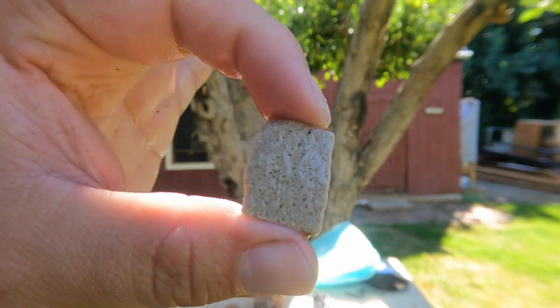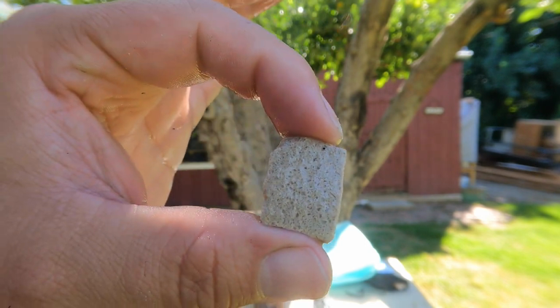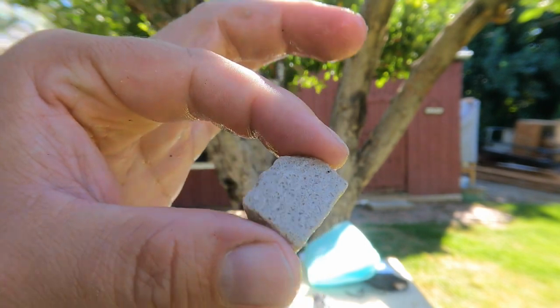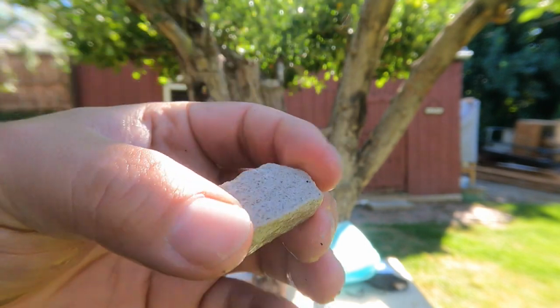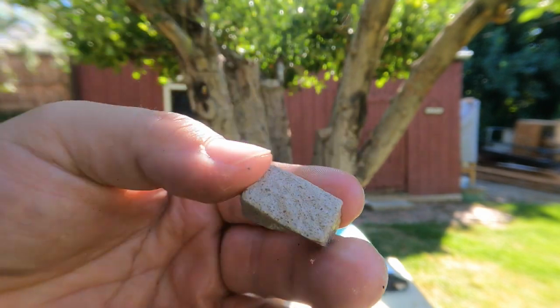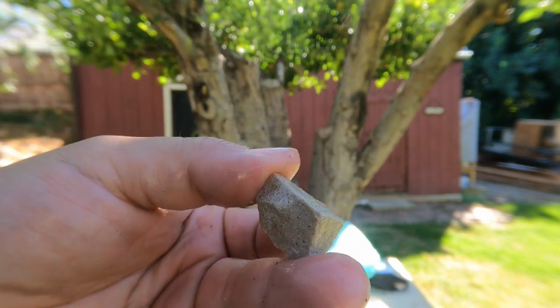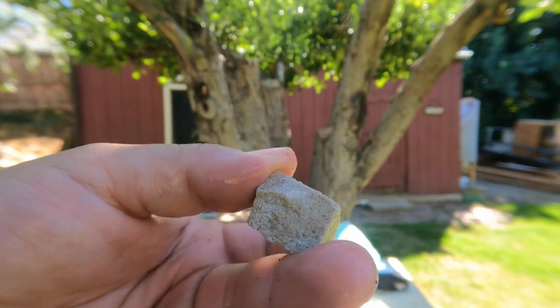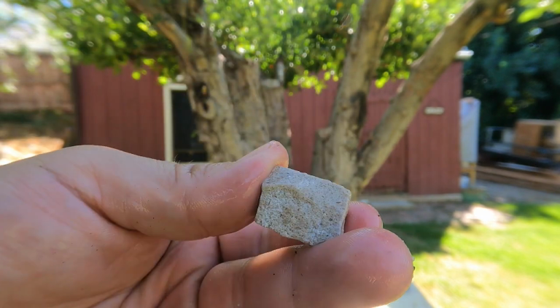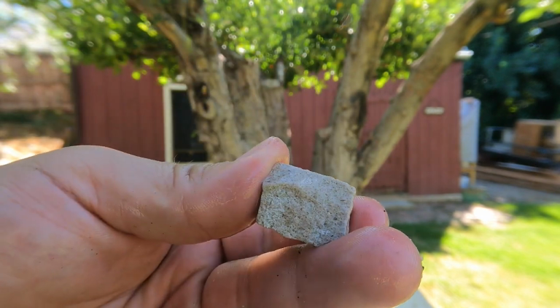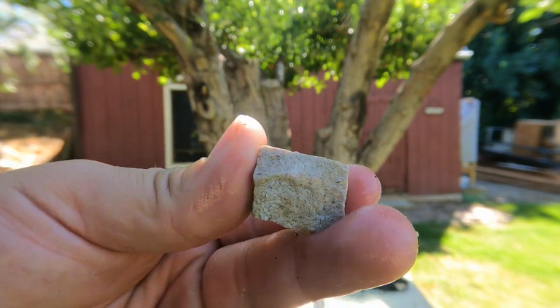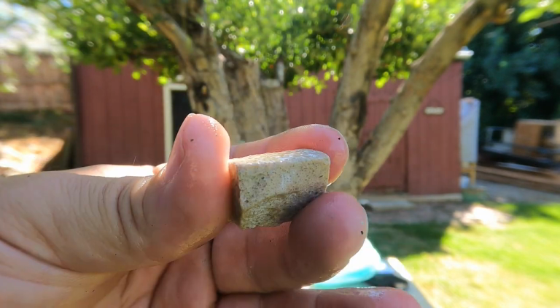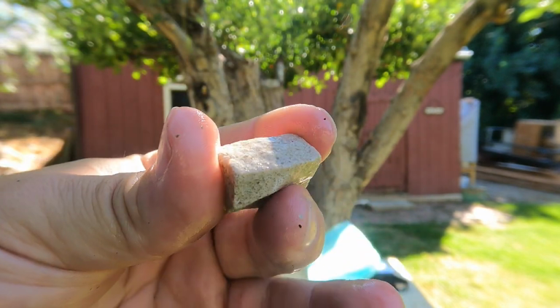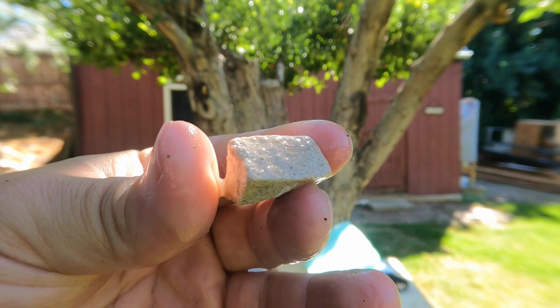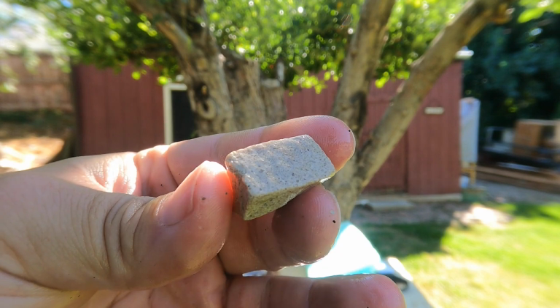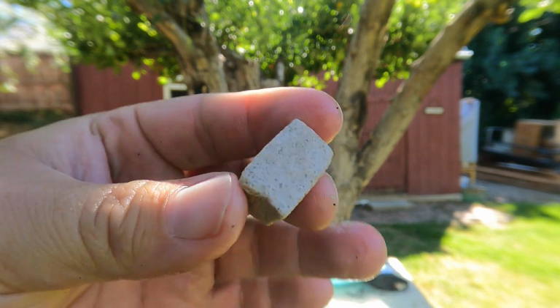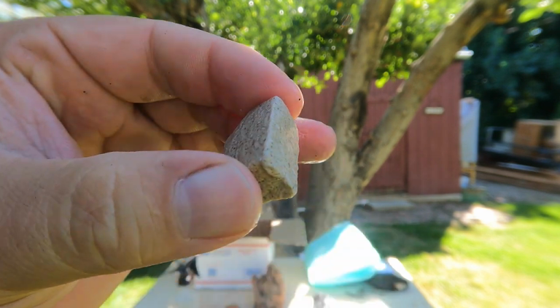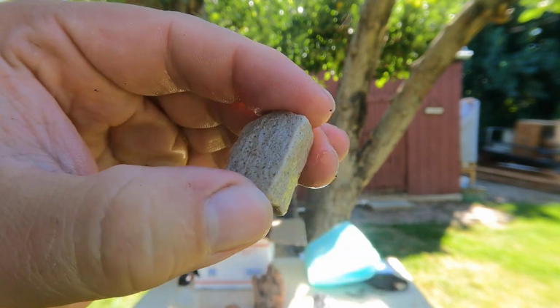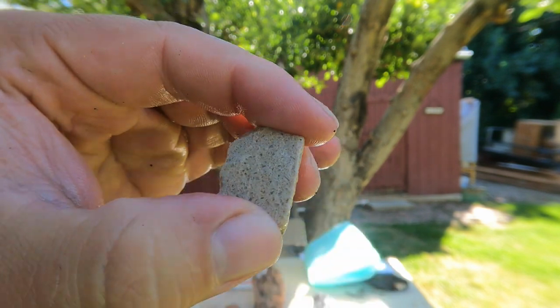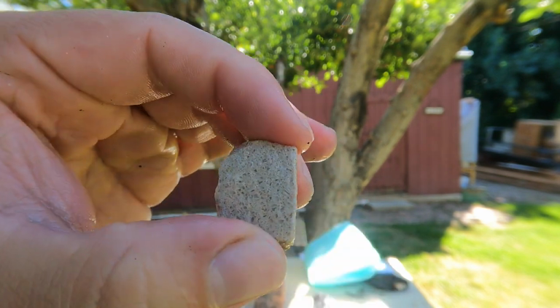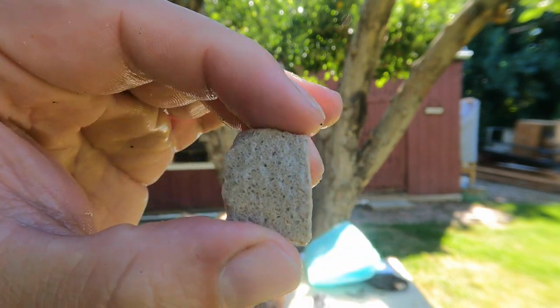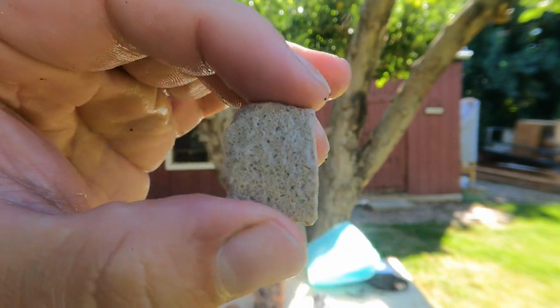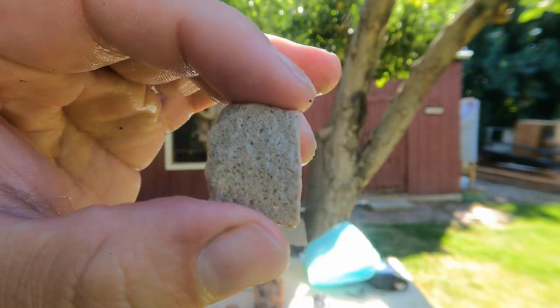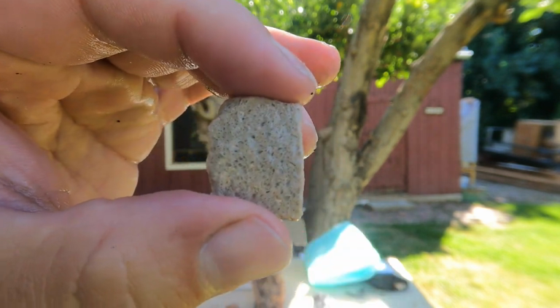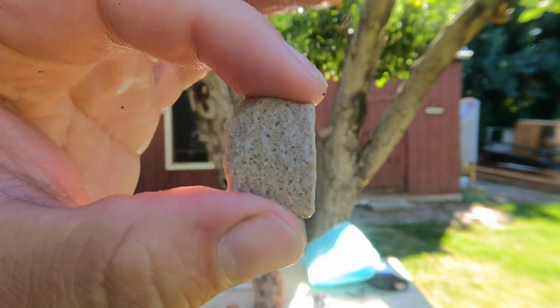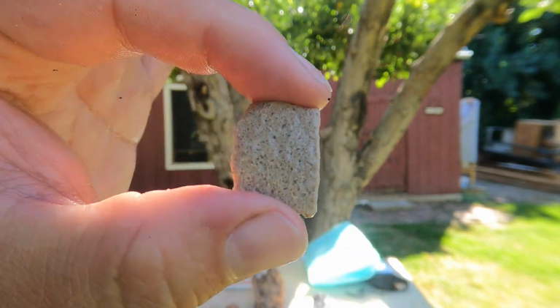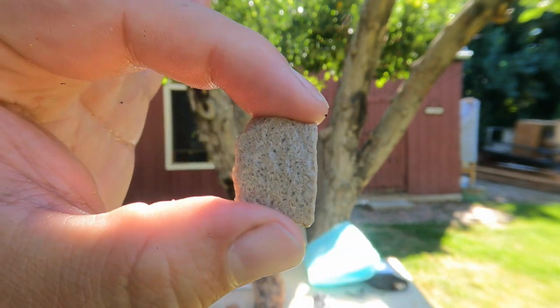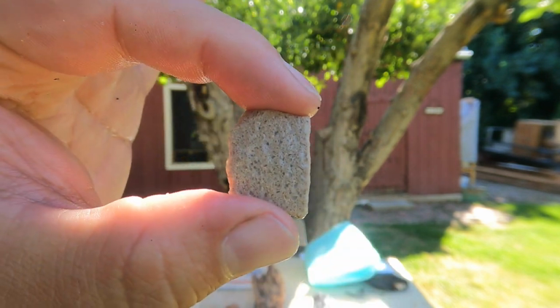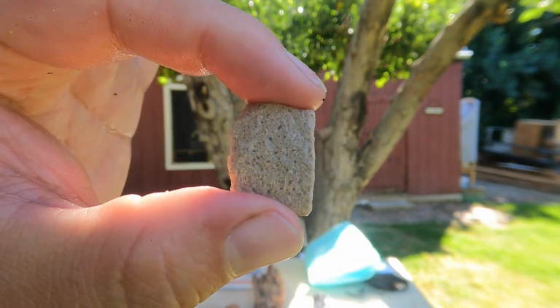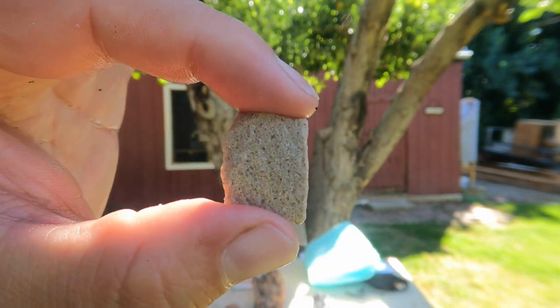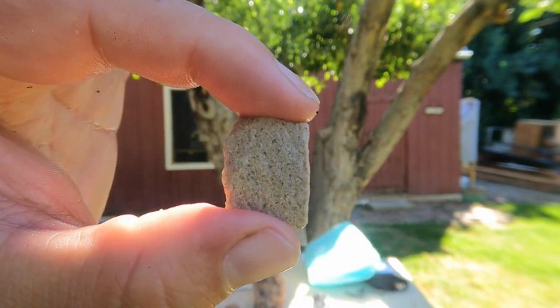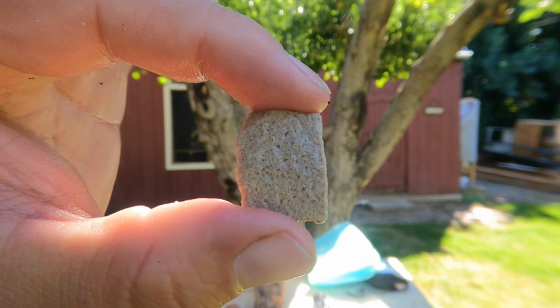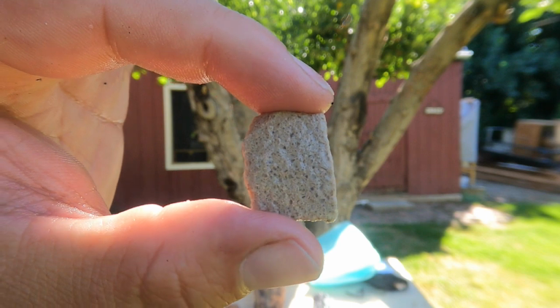There's another nice little rock they had — looks volcanic. It's got a lot of air bubbles in it, kind of like a pumice. Yeah, I'd say that's pretty much a pumice.